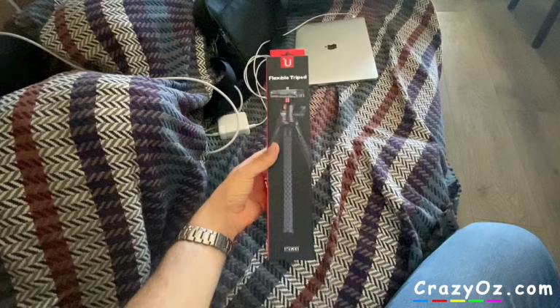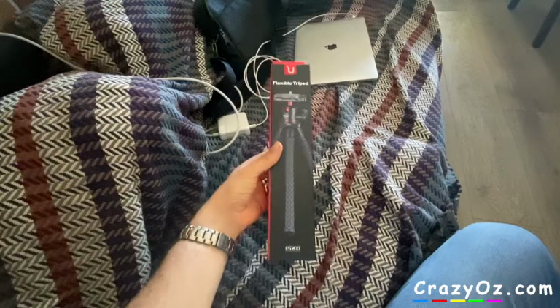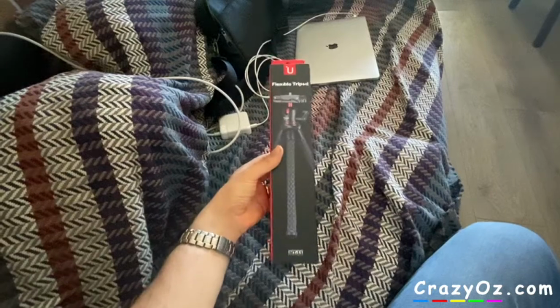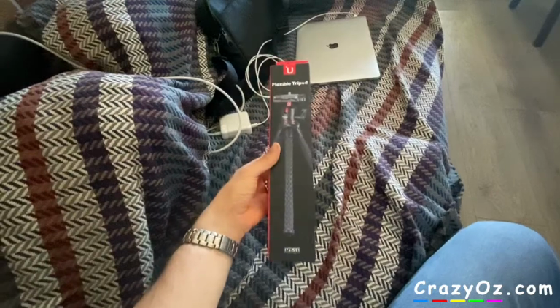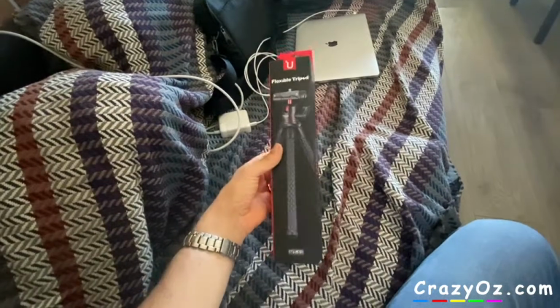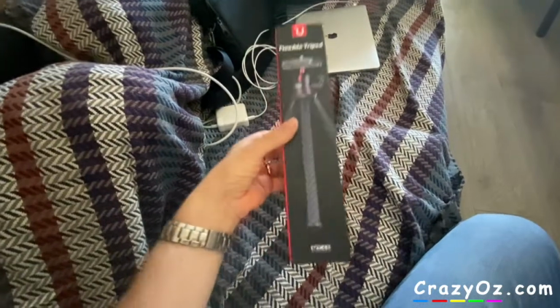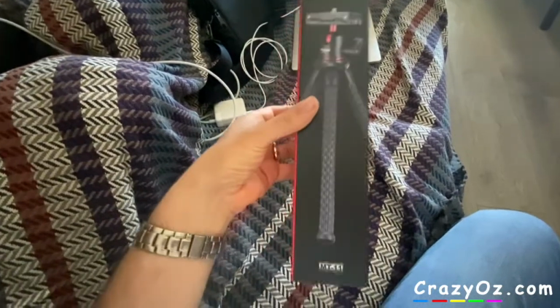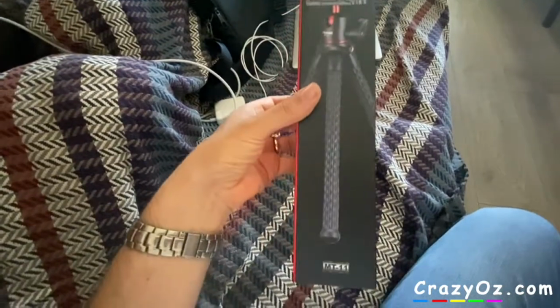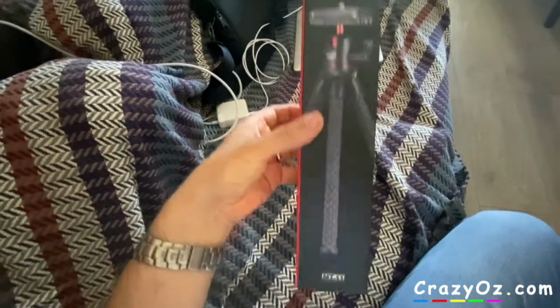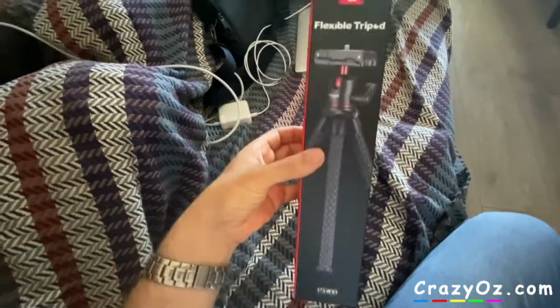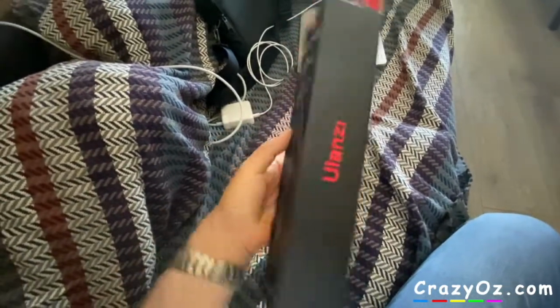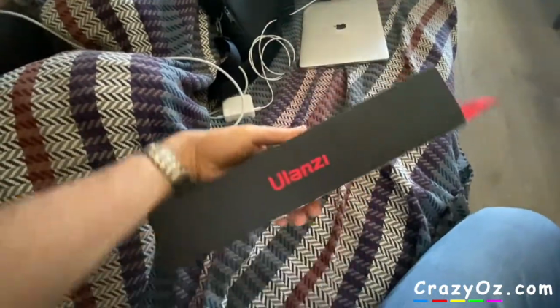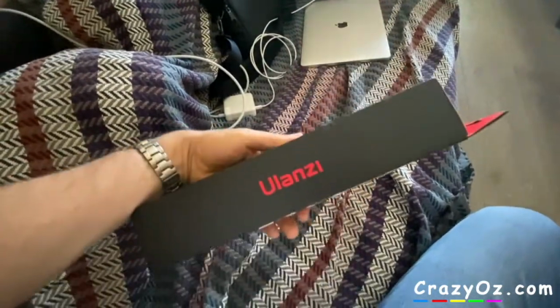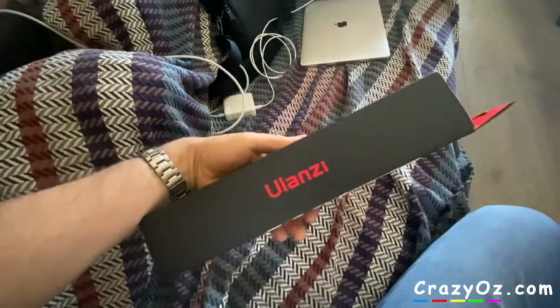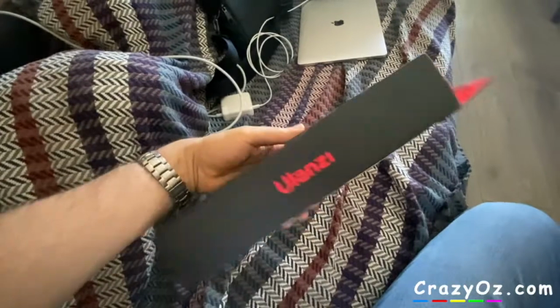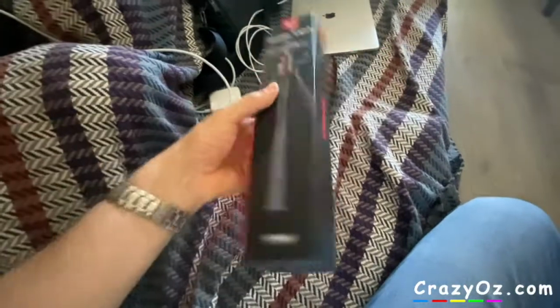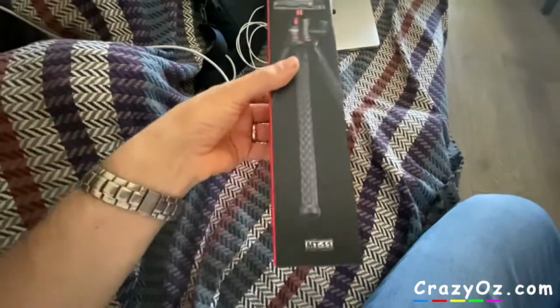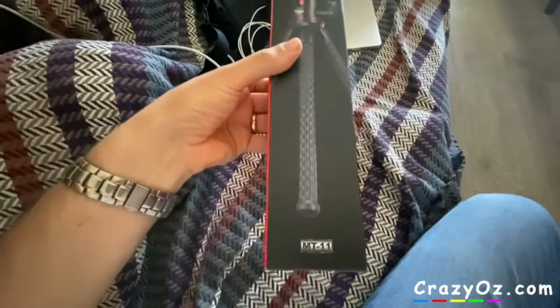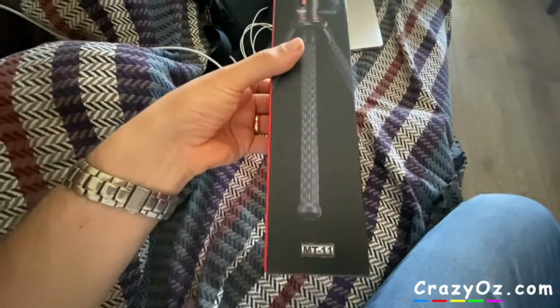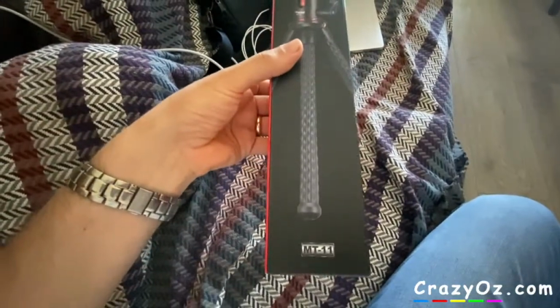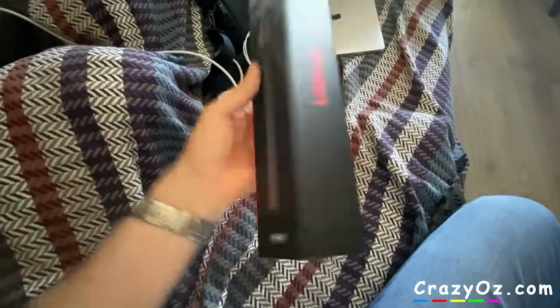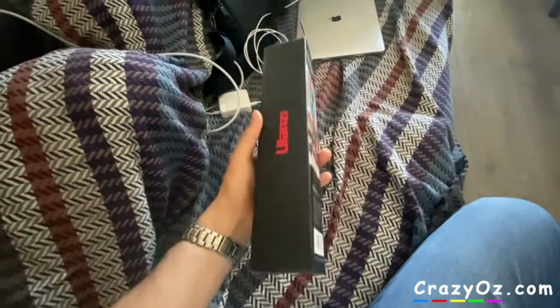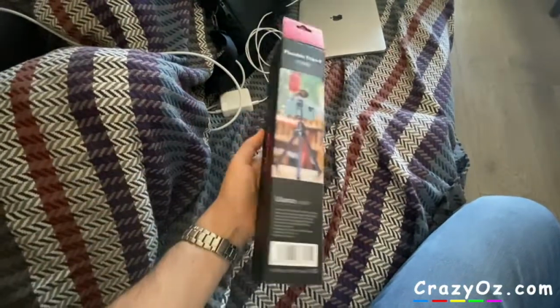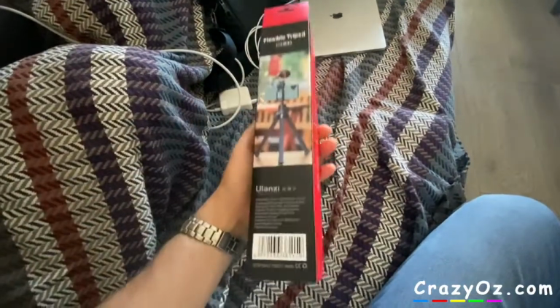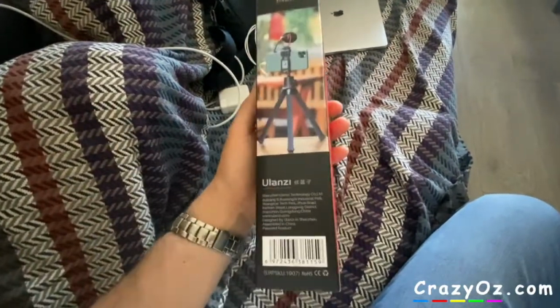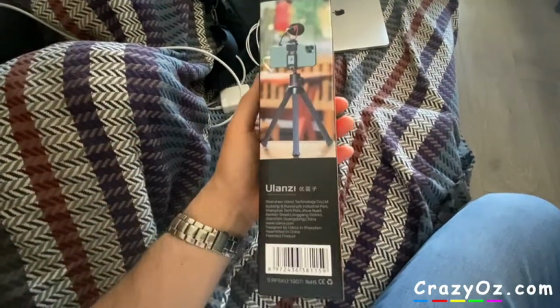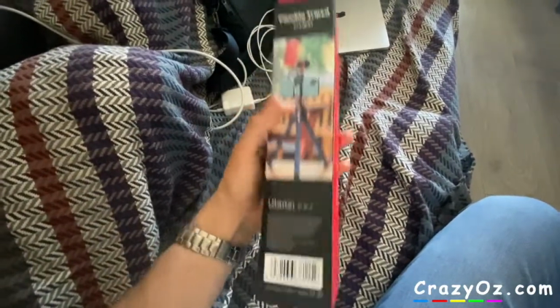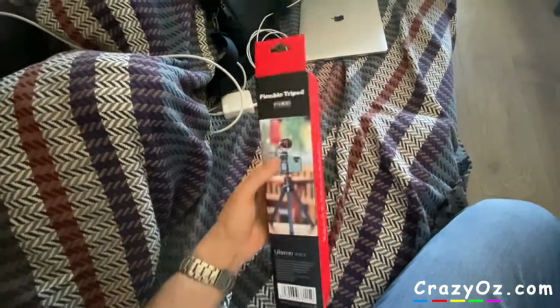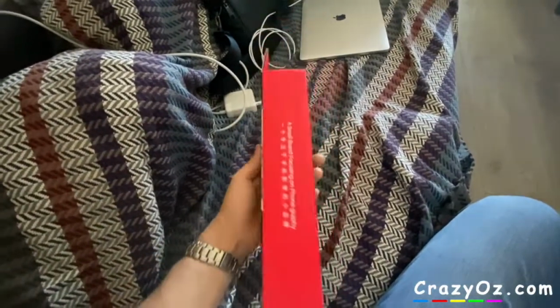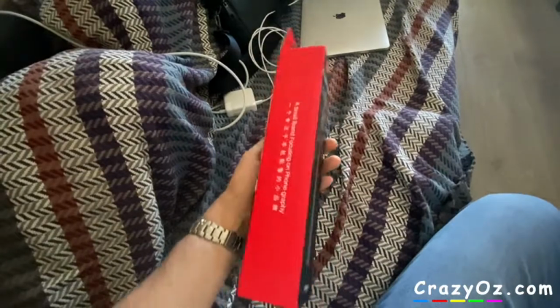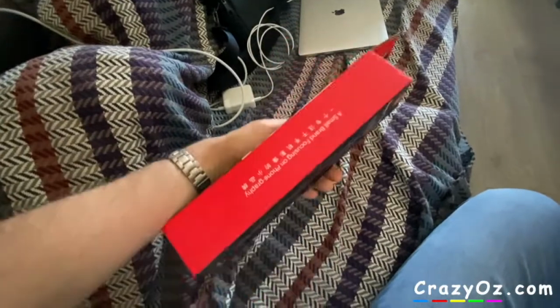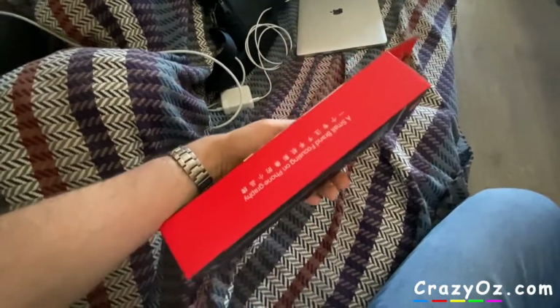I just bought this tripod. It's called the Ulanzi and the model number is MT-11. I'm going to unbox this and see if it's any good.